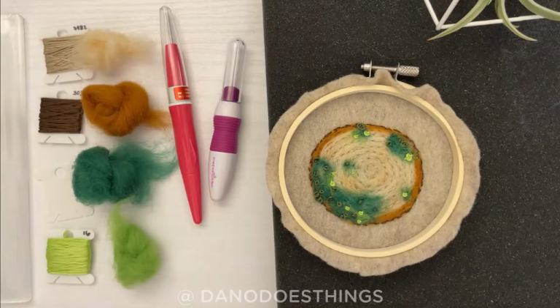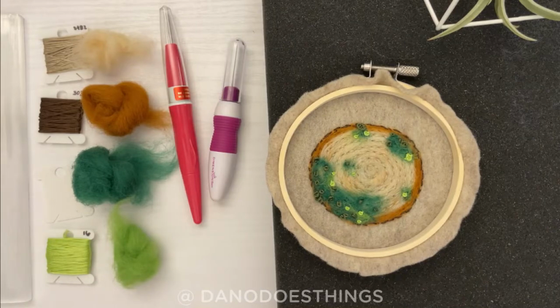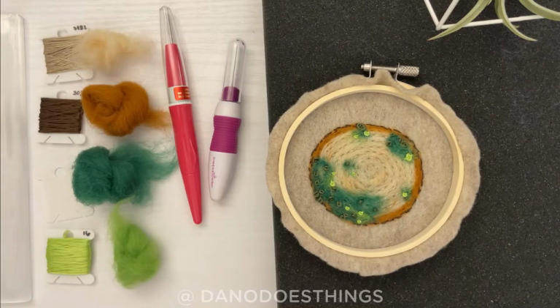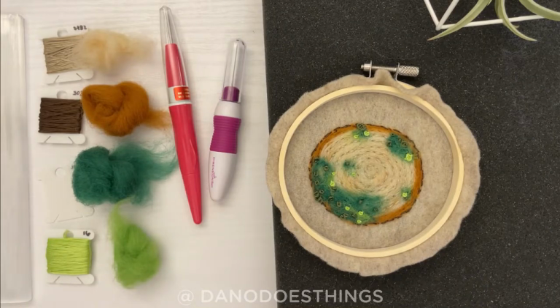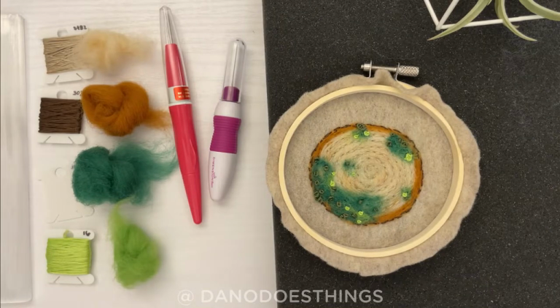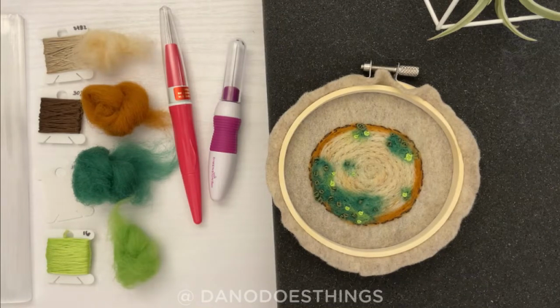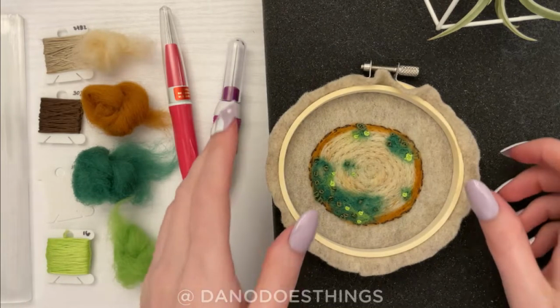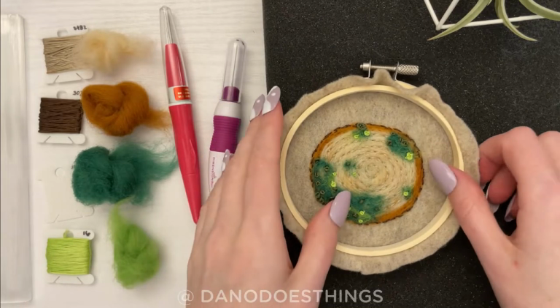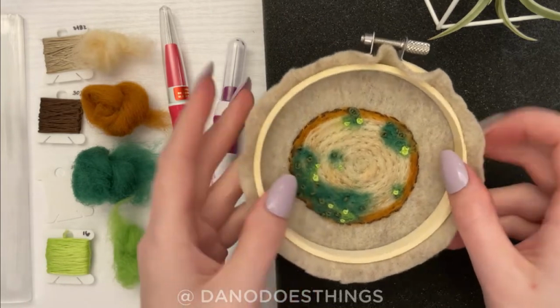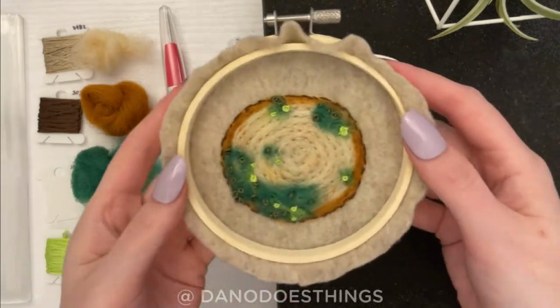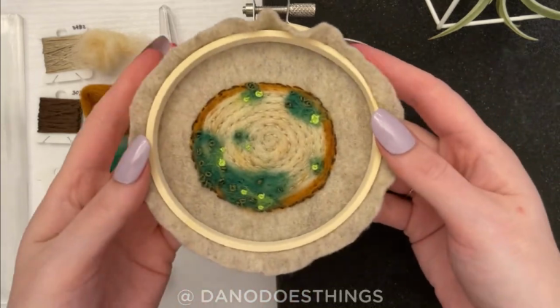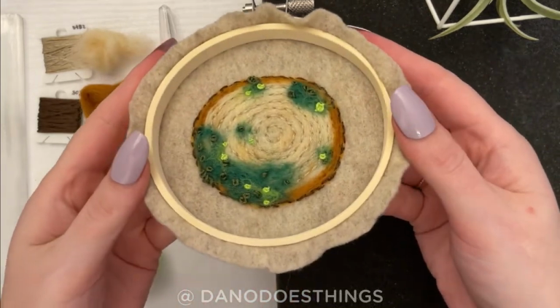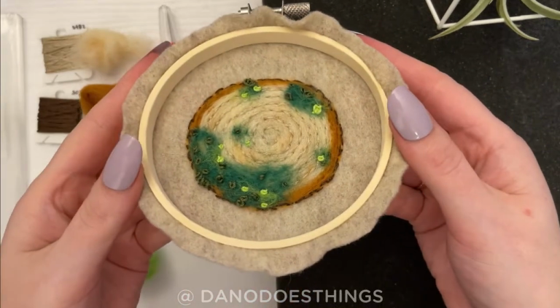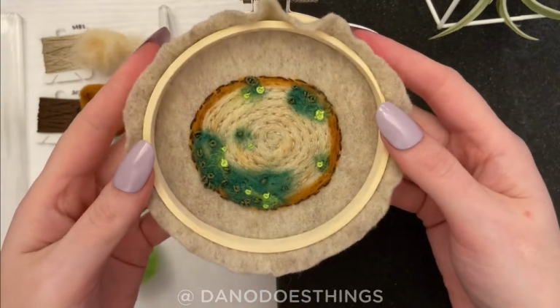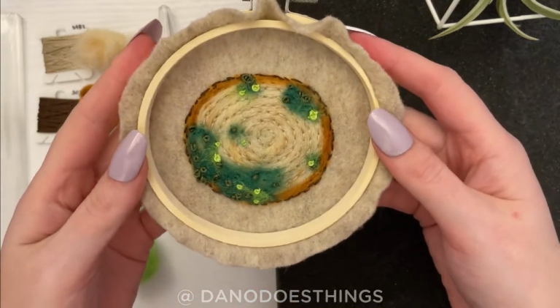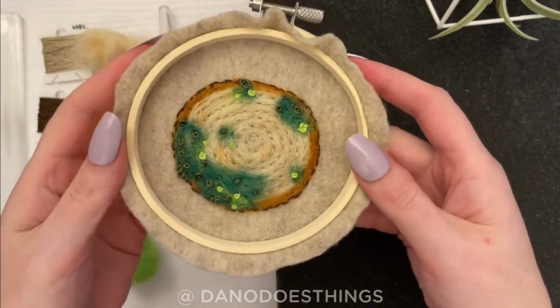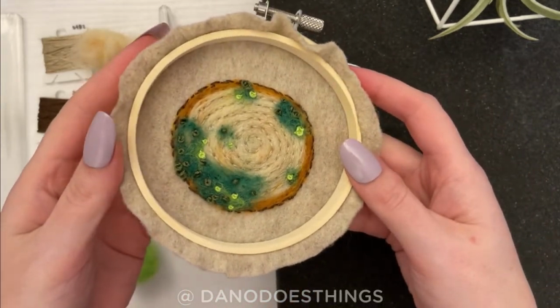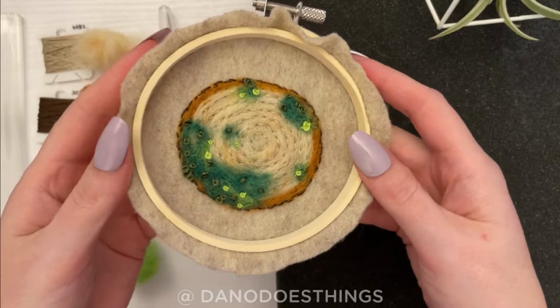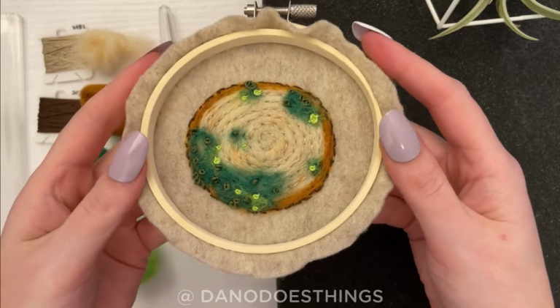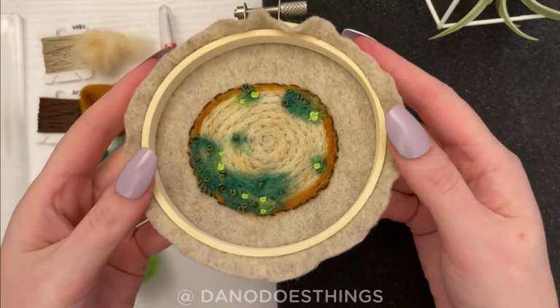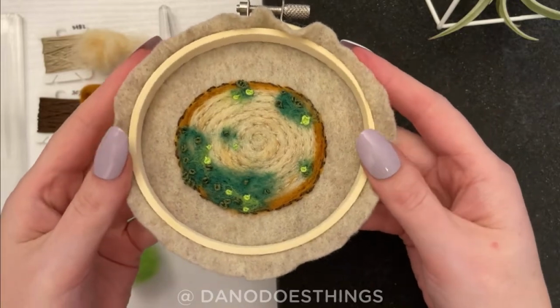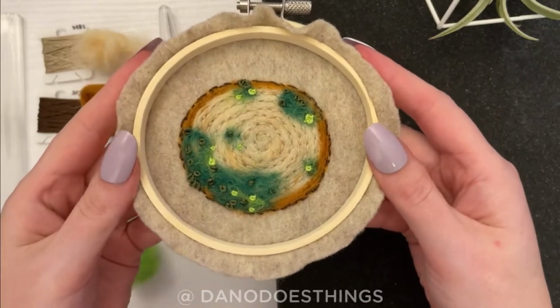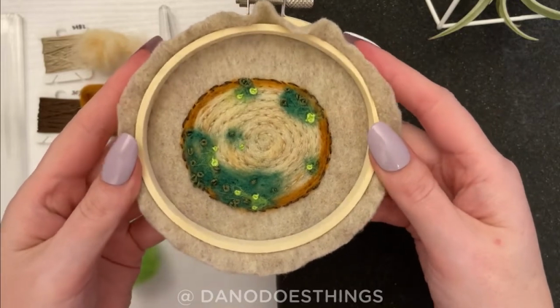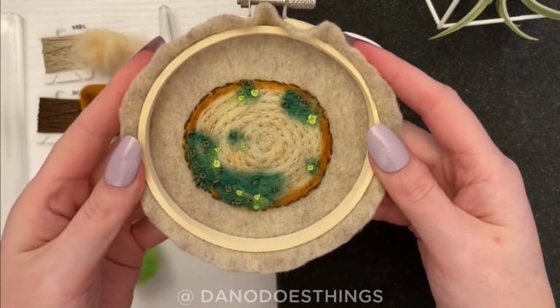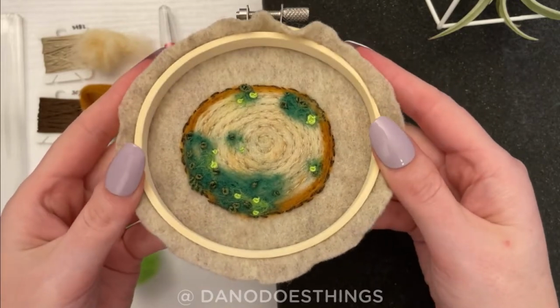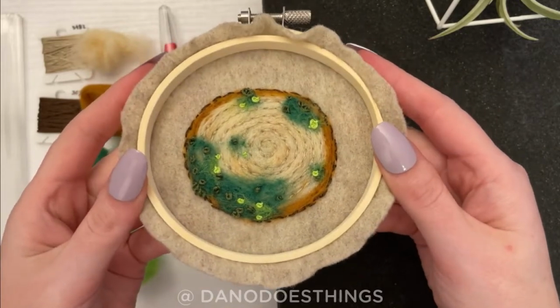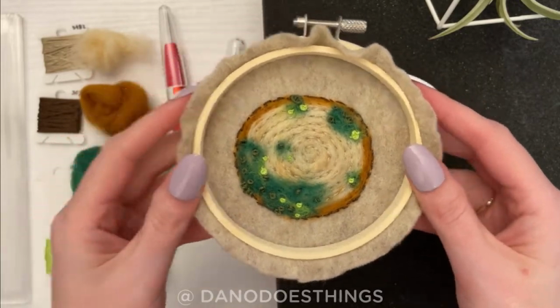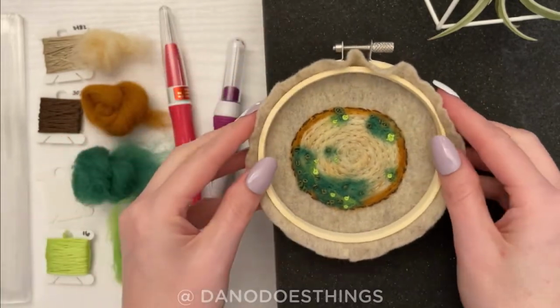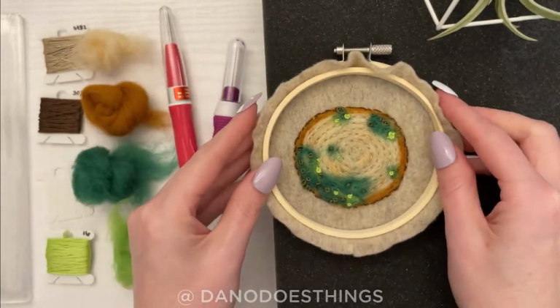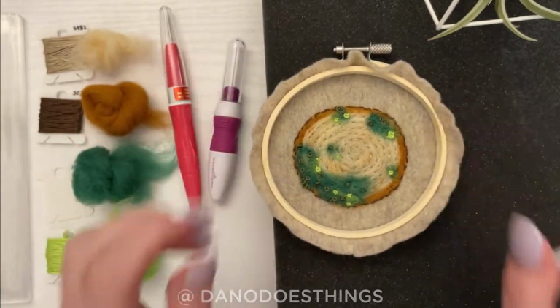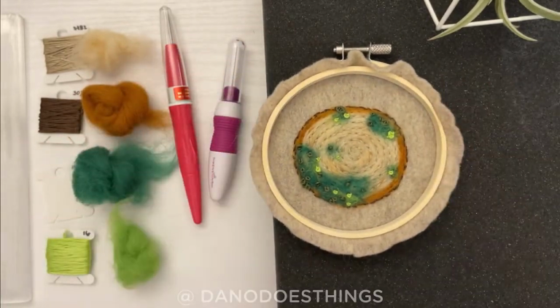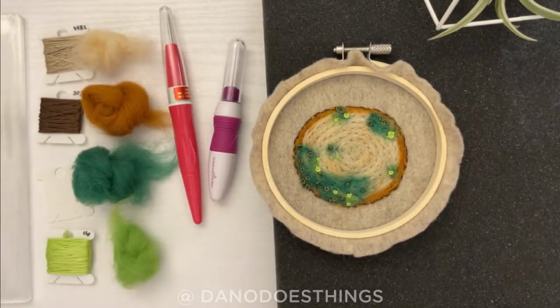And then you are done! A super textured multimedia piece to be proud of. I hope you enjoyed this video and that you give it a try. Thanks for watching and we'll see you next week!